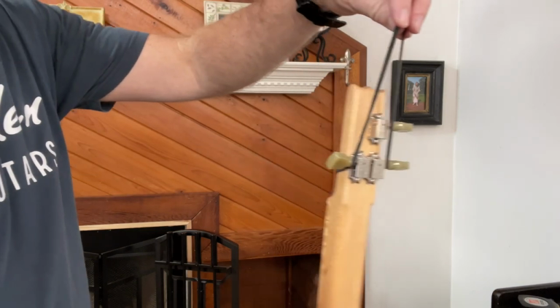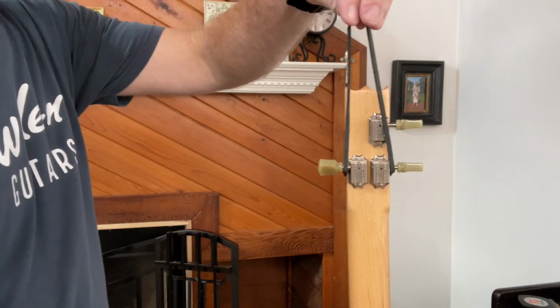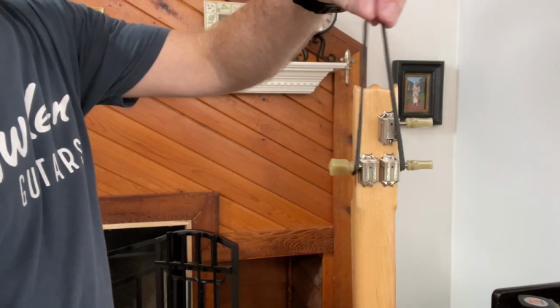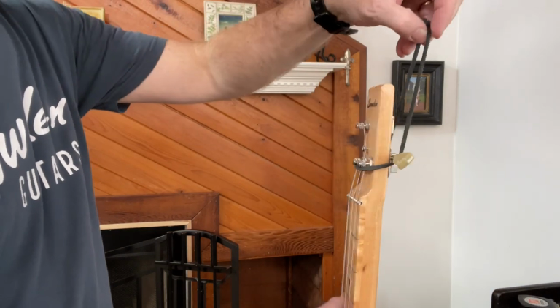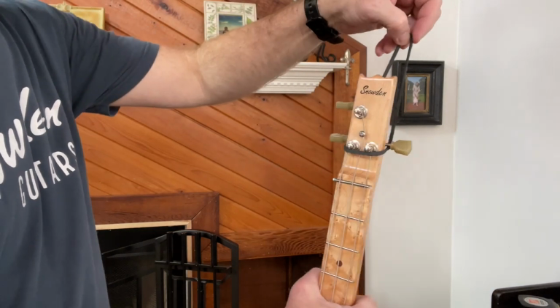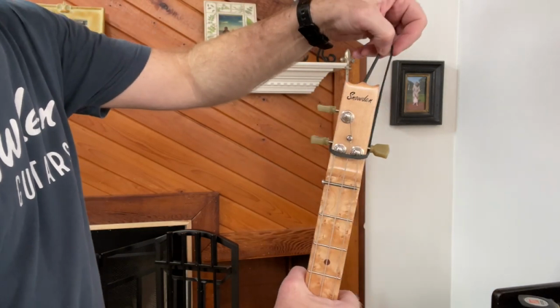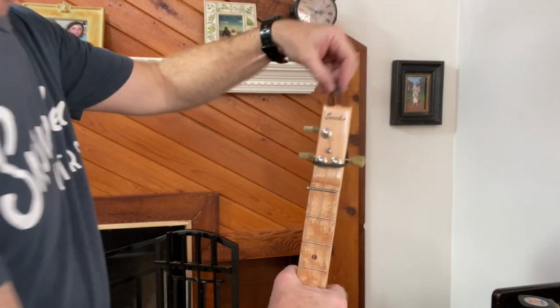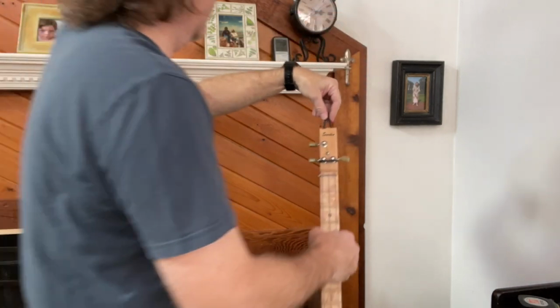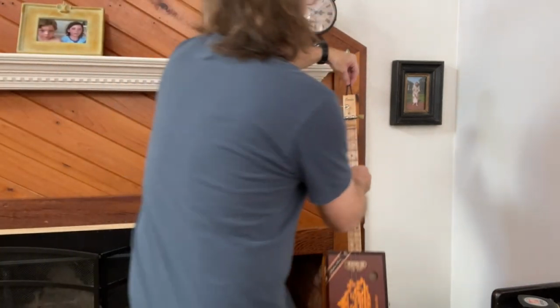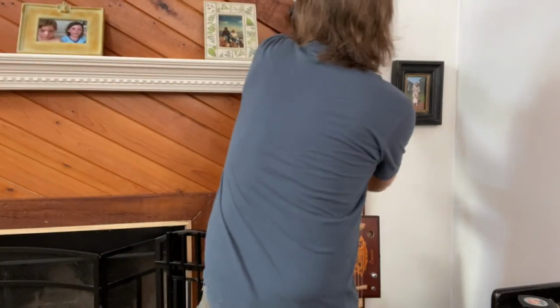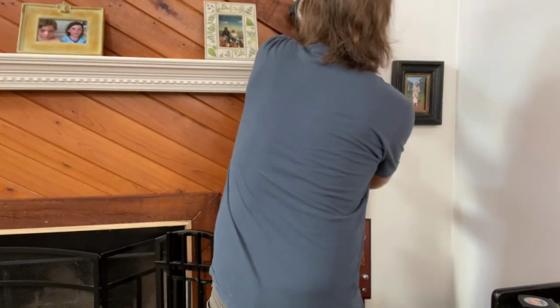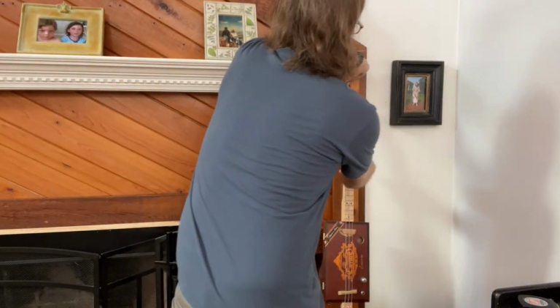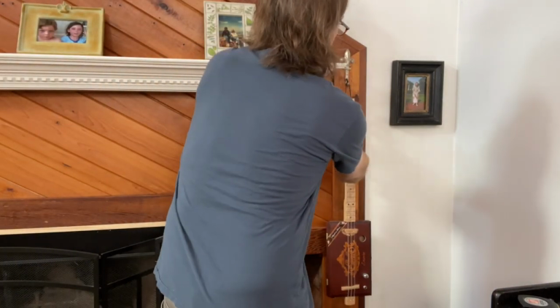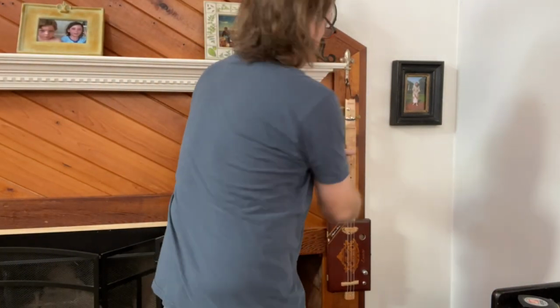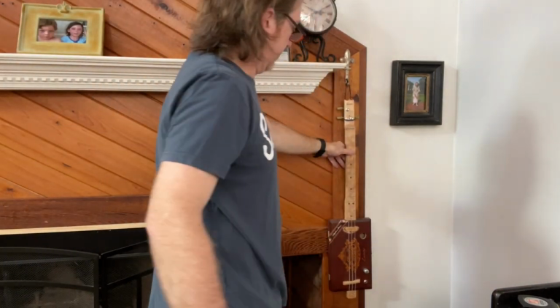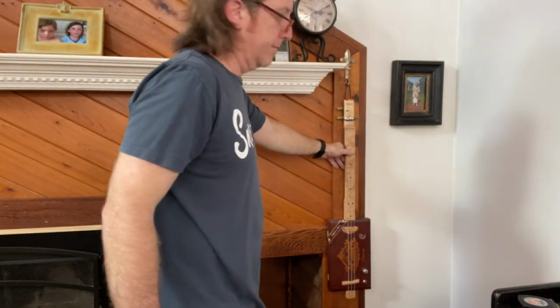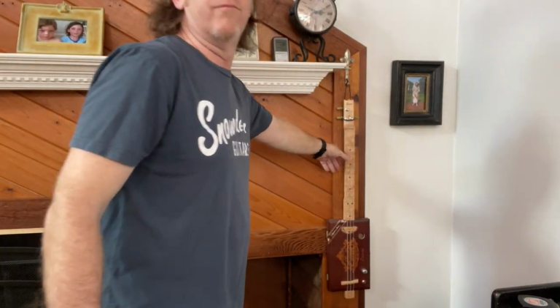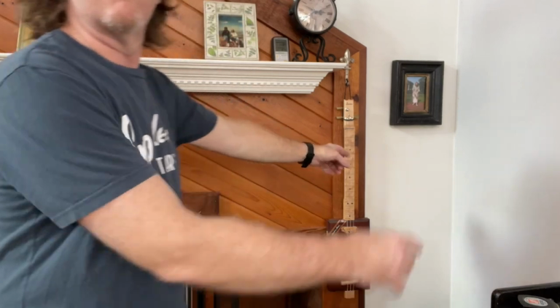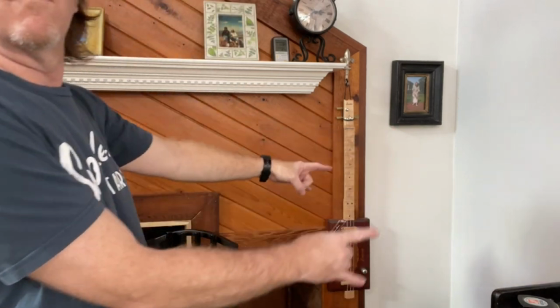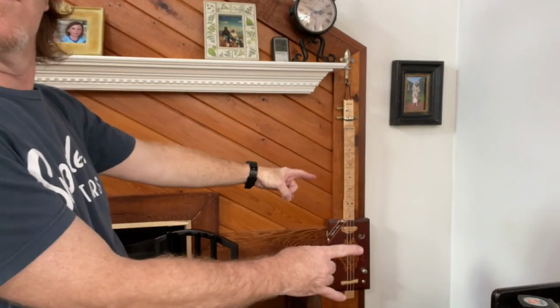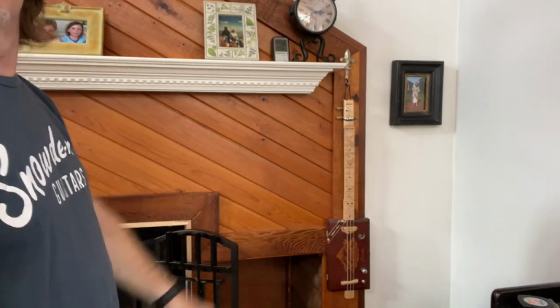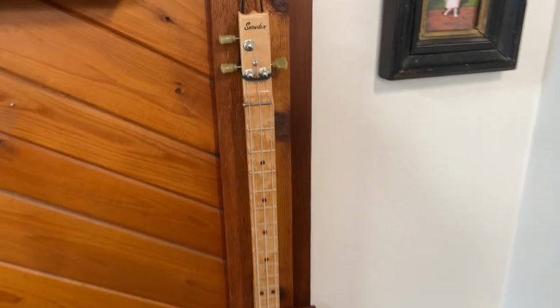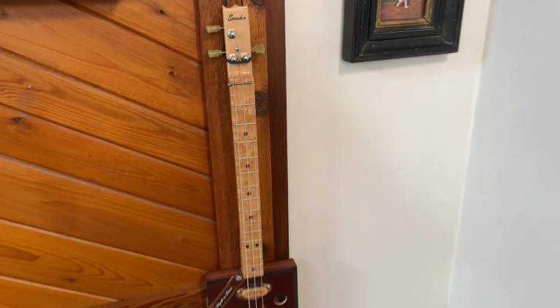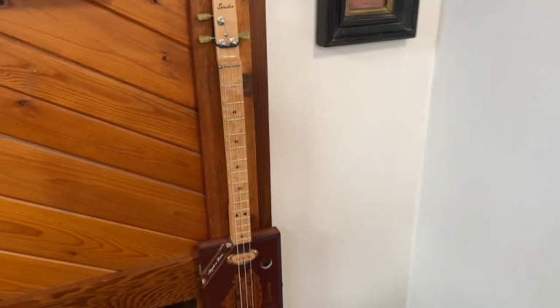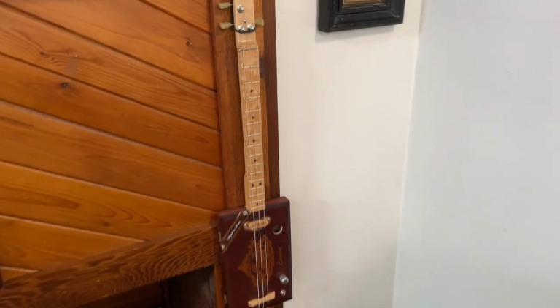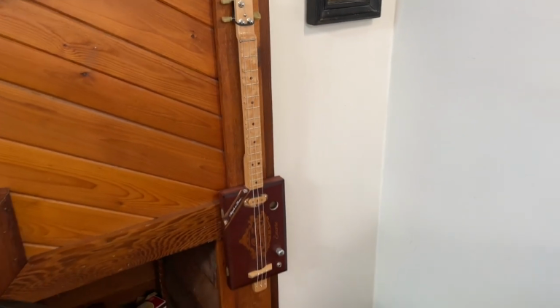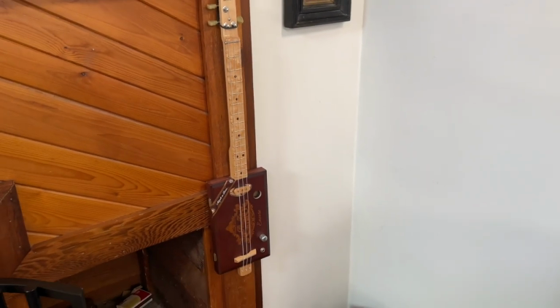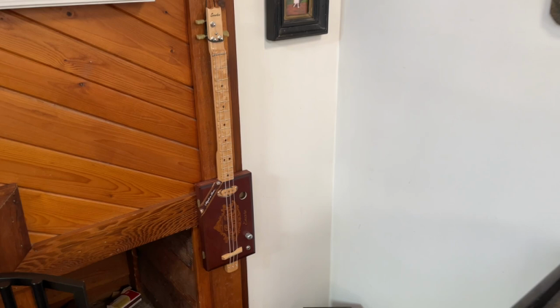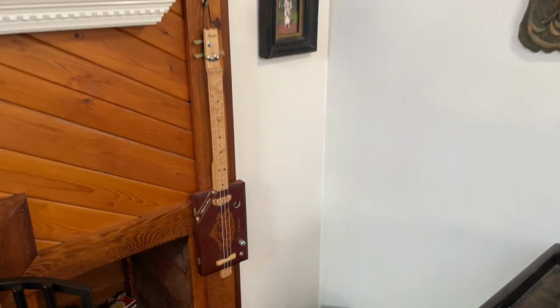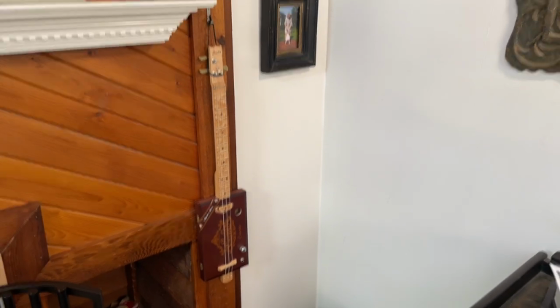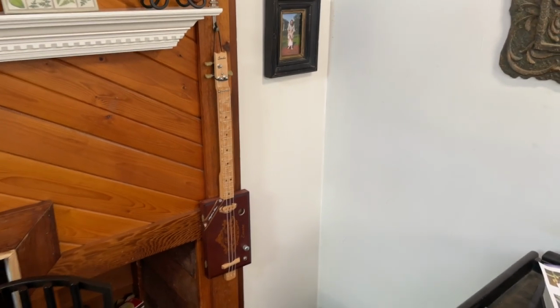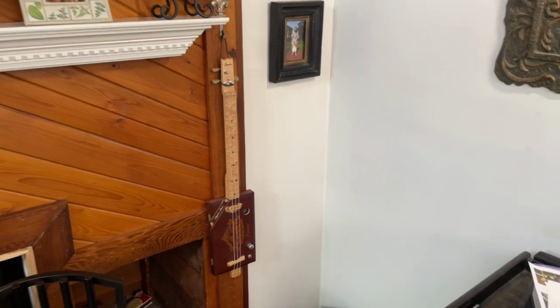And any hook works — I've got a cool hook on my mantle, a little fleur-de-lis on the mantle there. That CigarBots guitar will hang right there by my easy chair whenever I want to do some strumming. I'm ready to rock. So there's two quick methods to show off your CigarBots guitar.